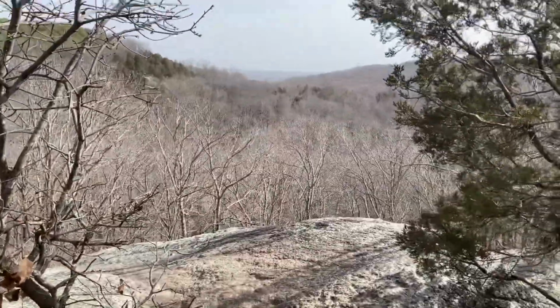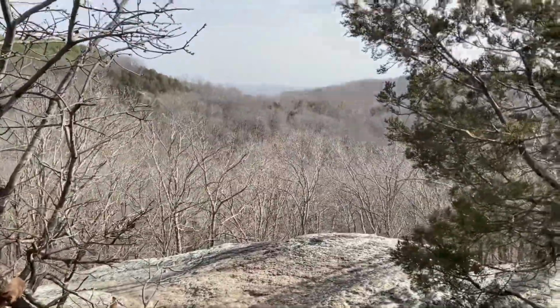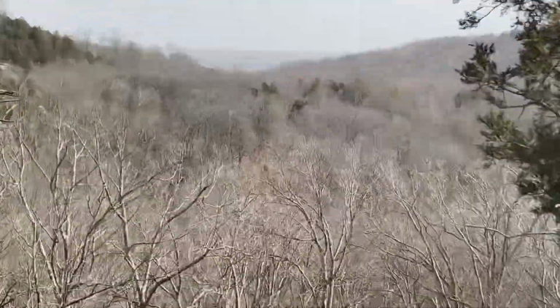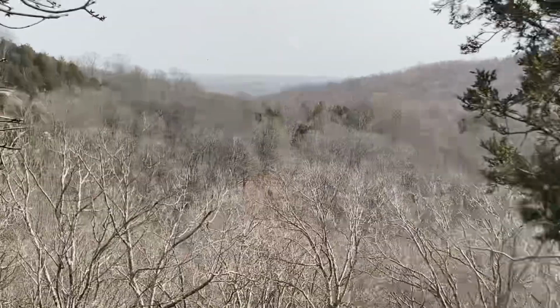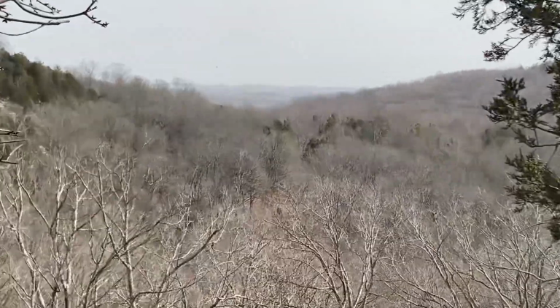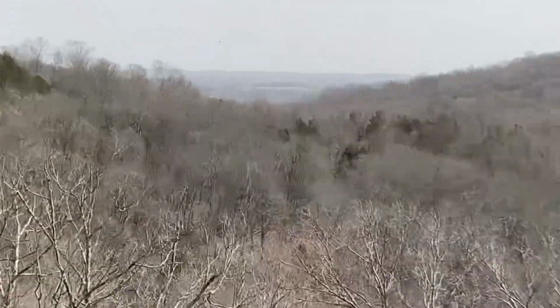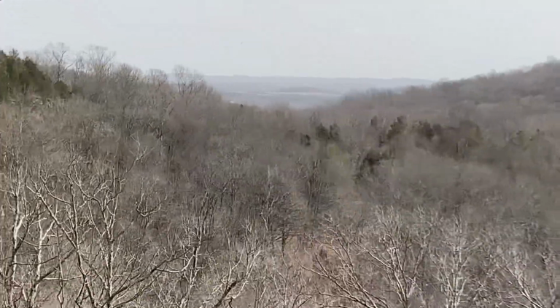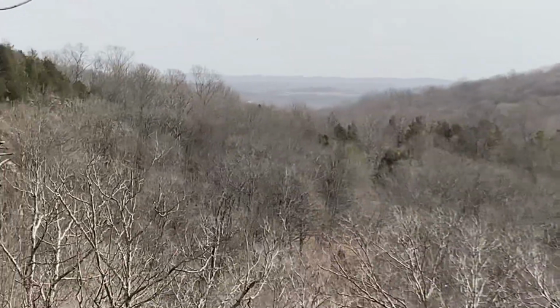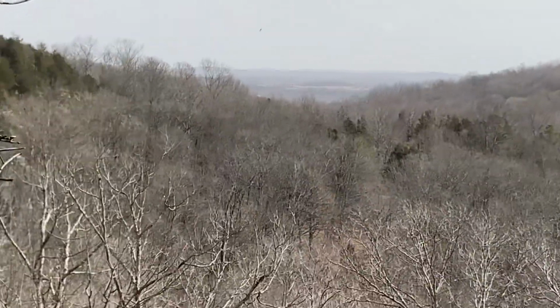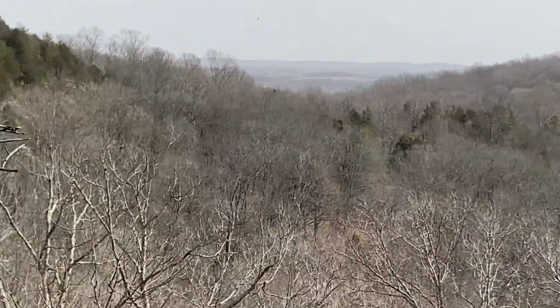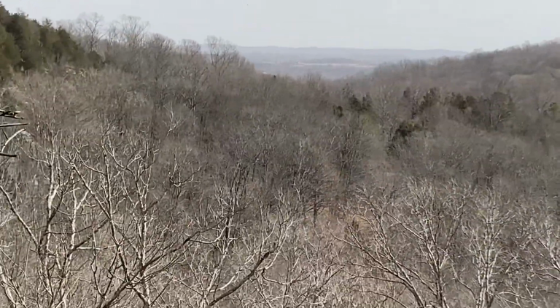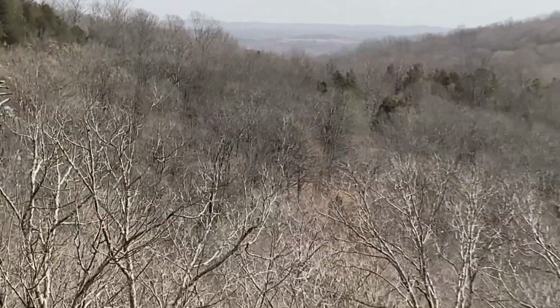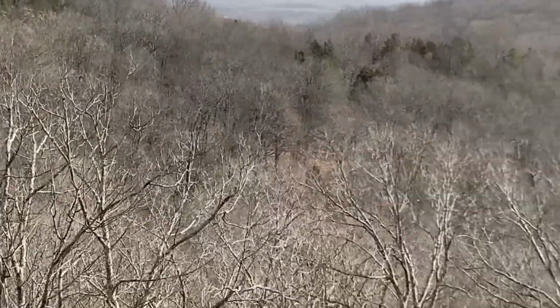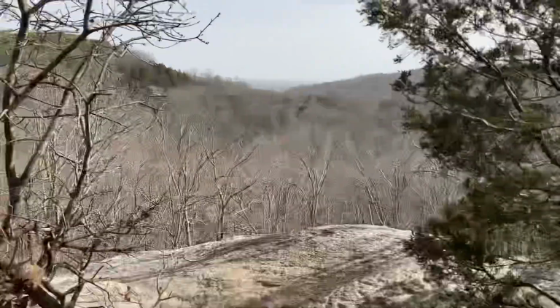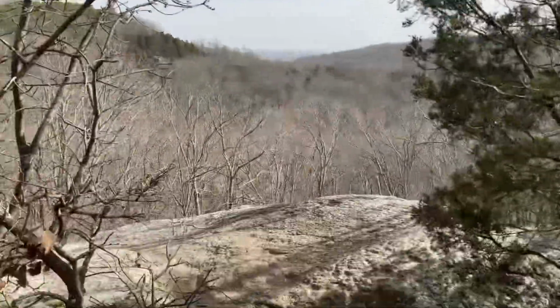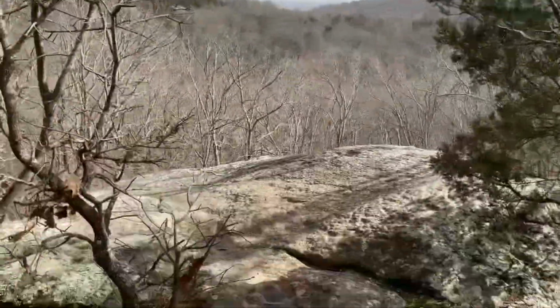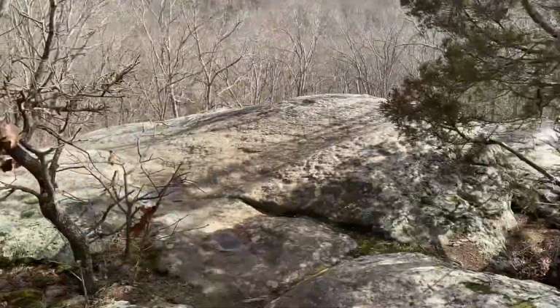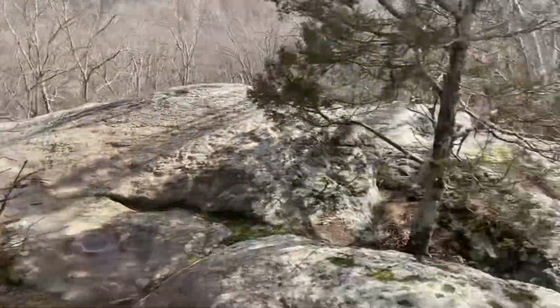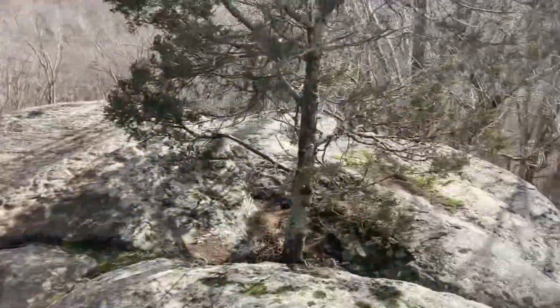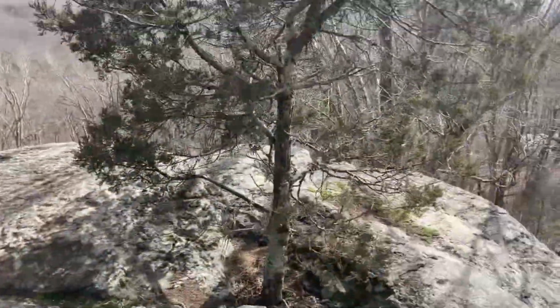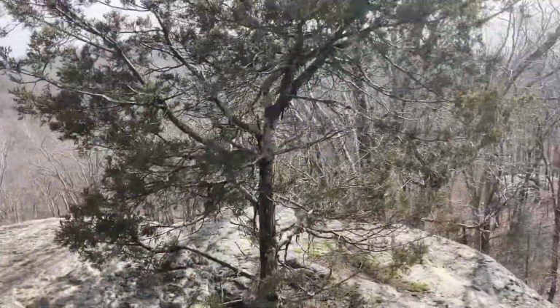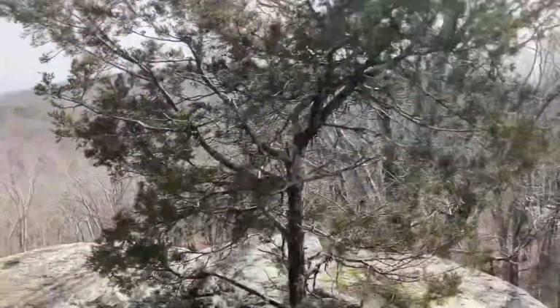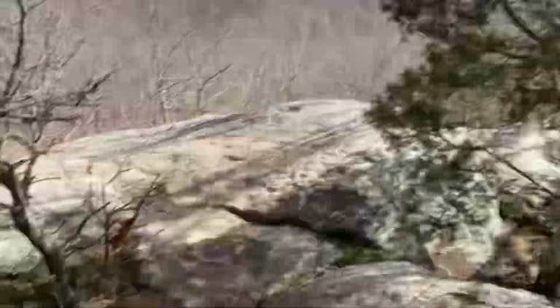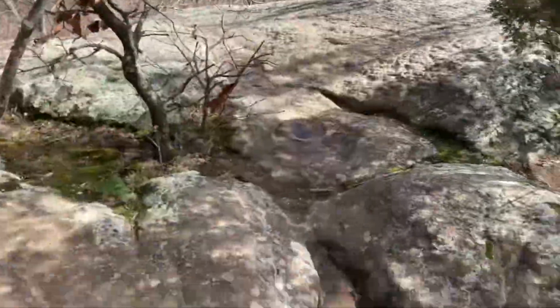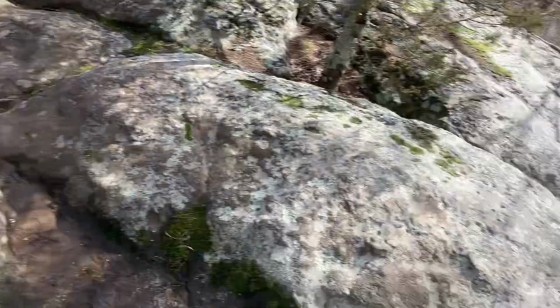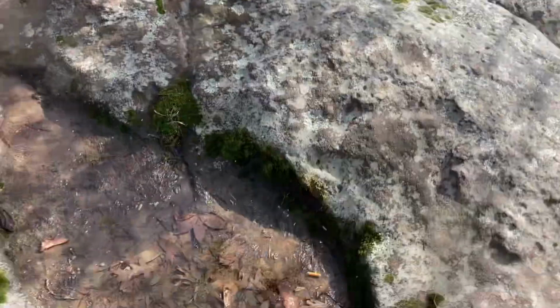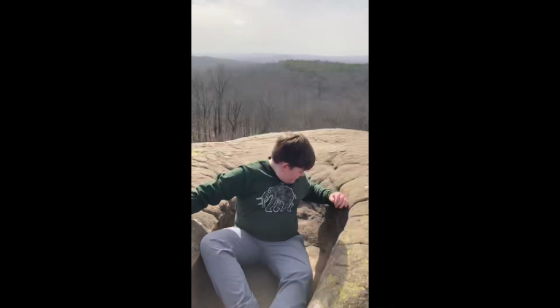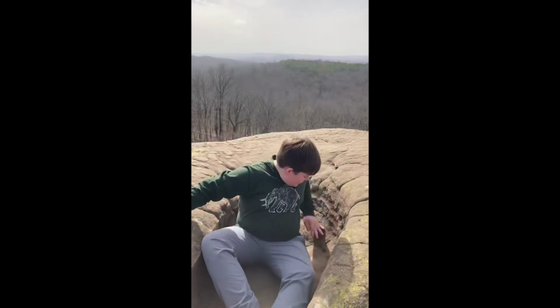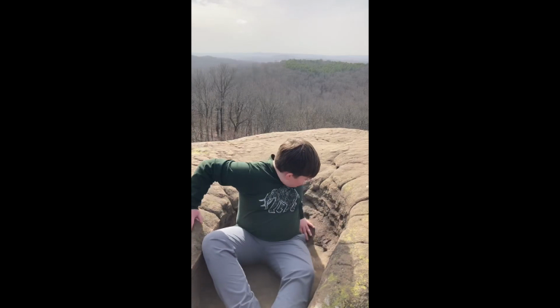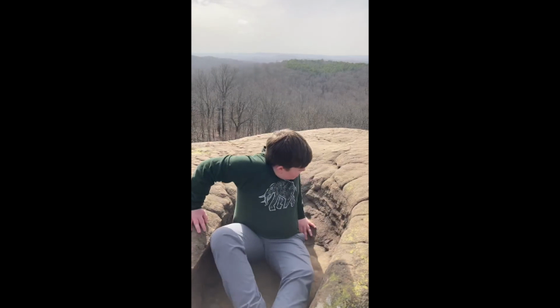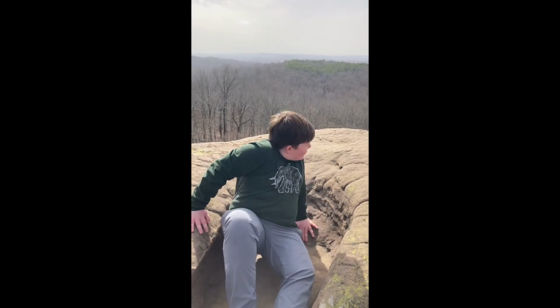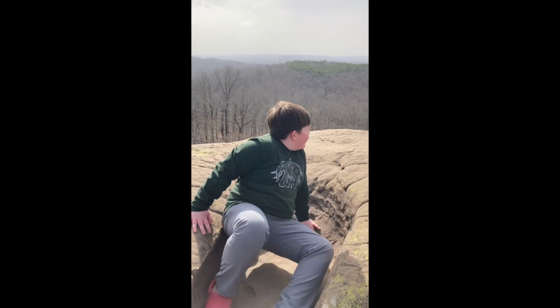It looks like there's a house way out there. It's super pretty. There's a tree right there. Water. We've got a chair here.